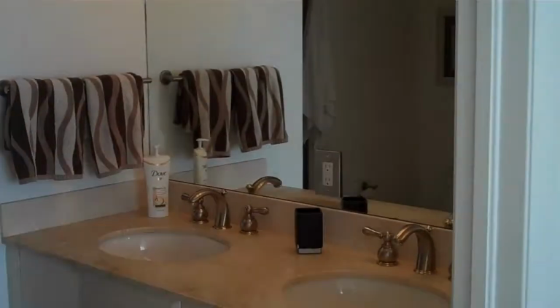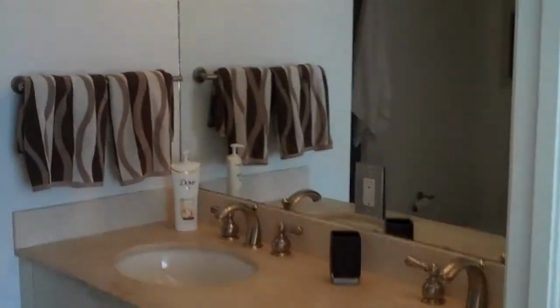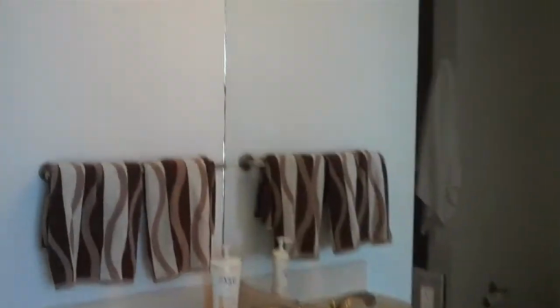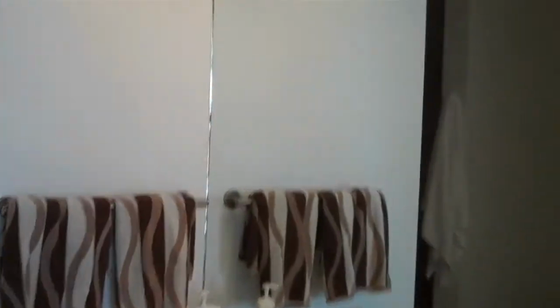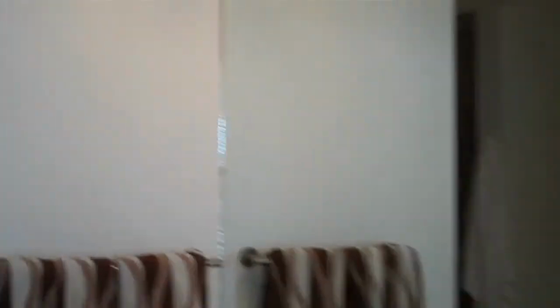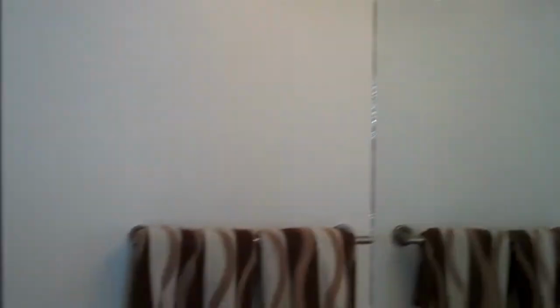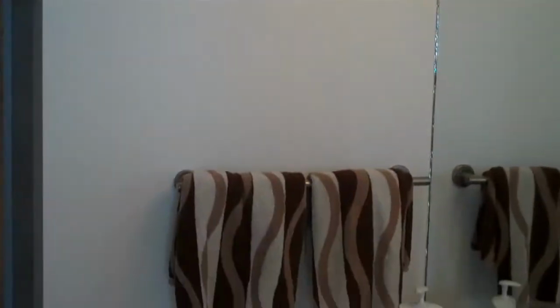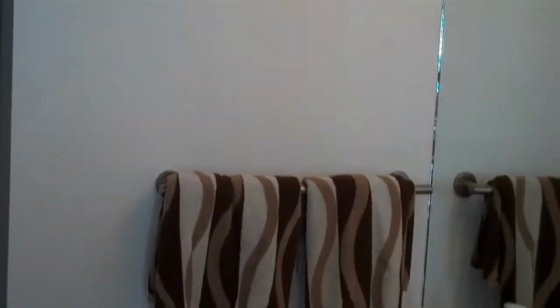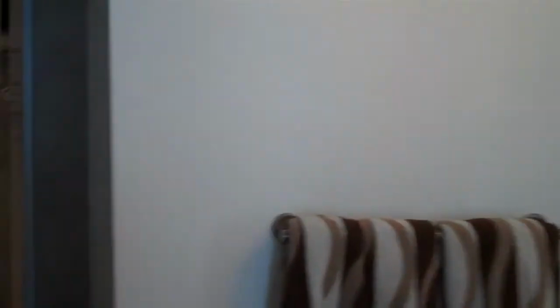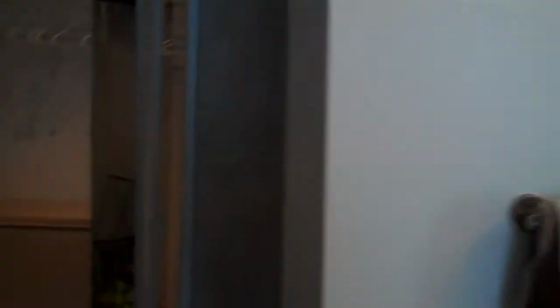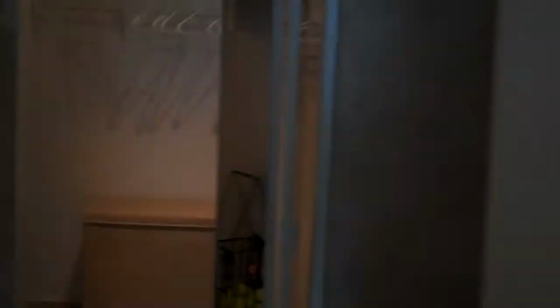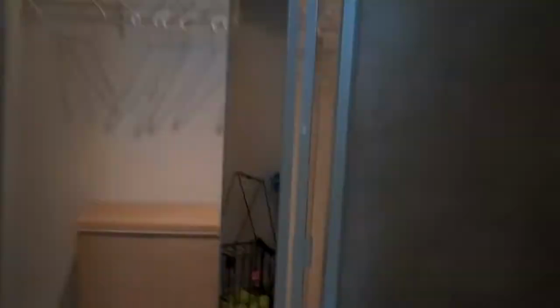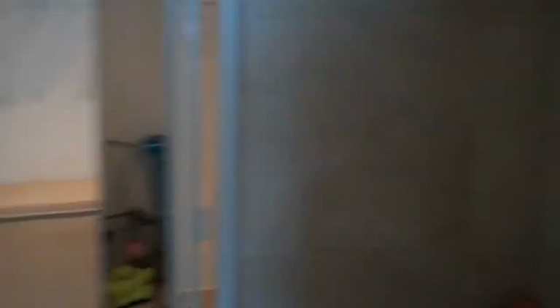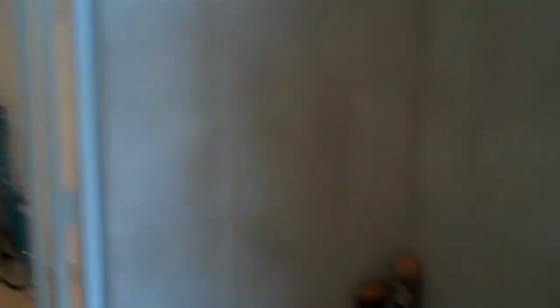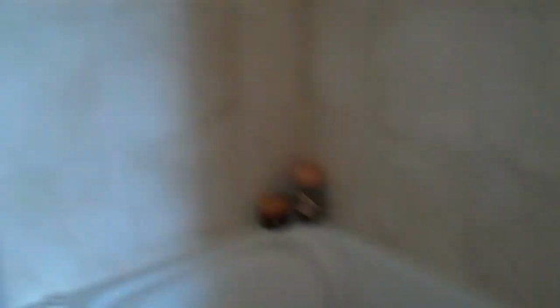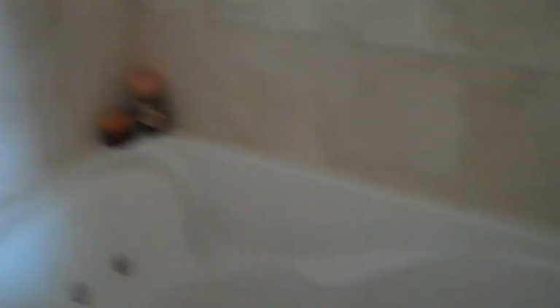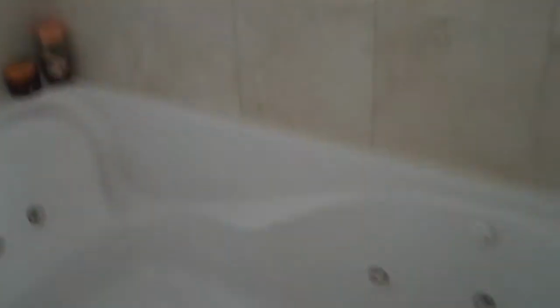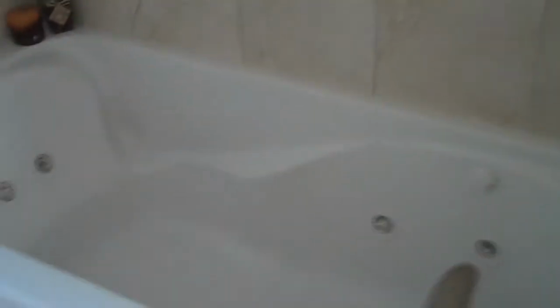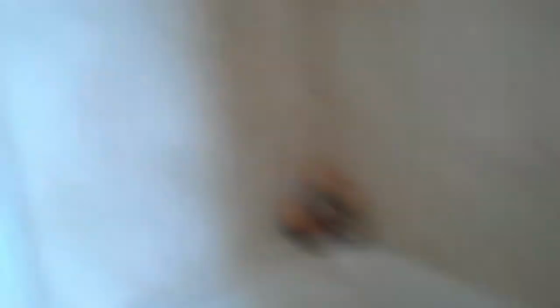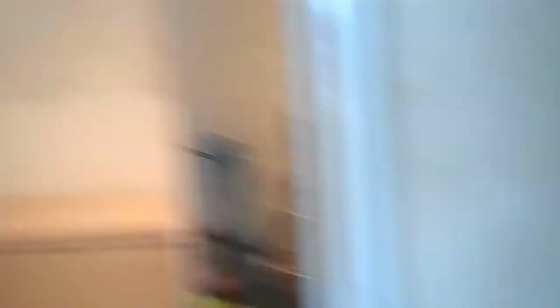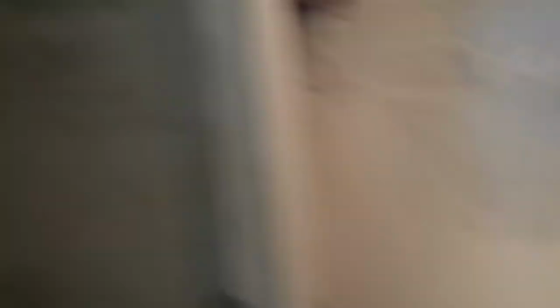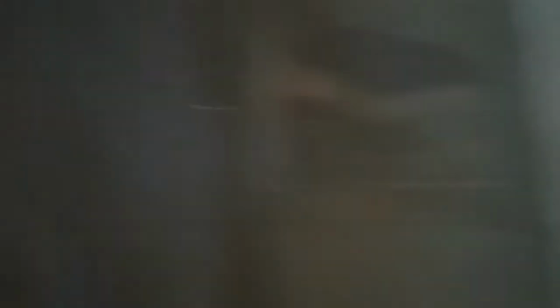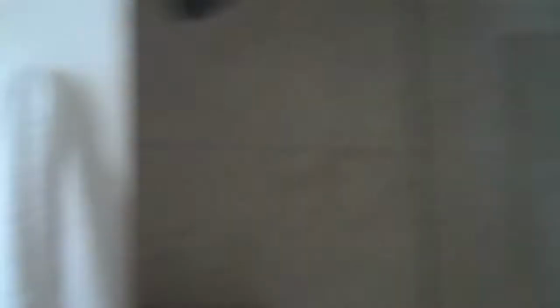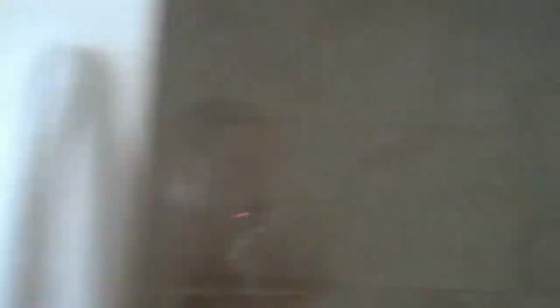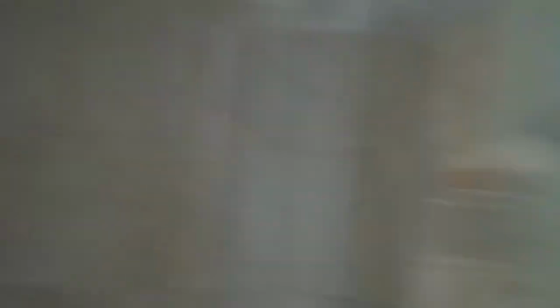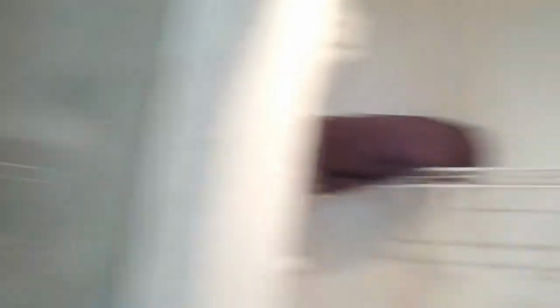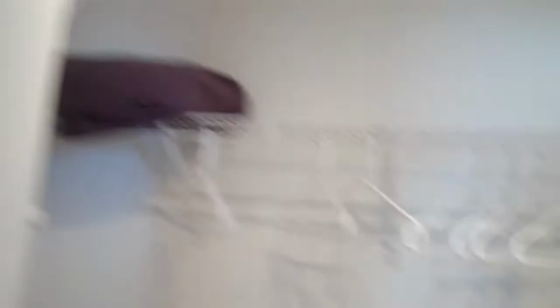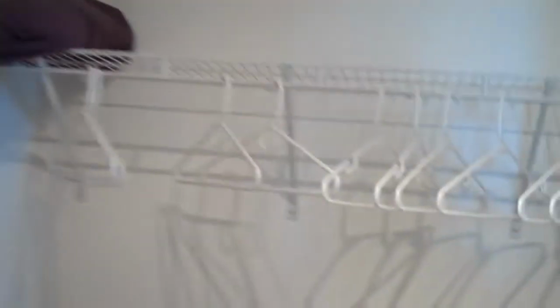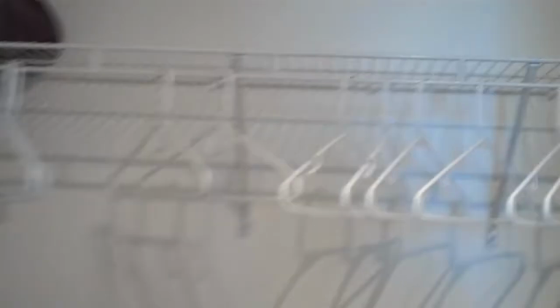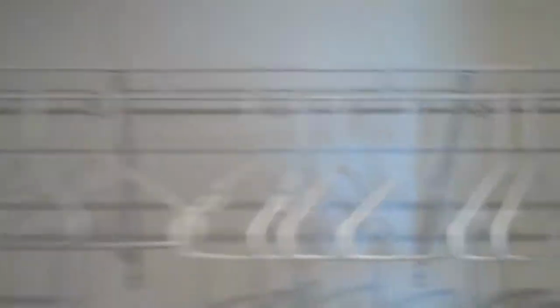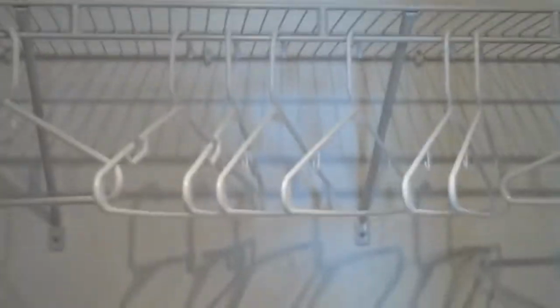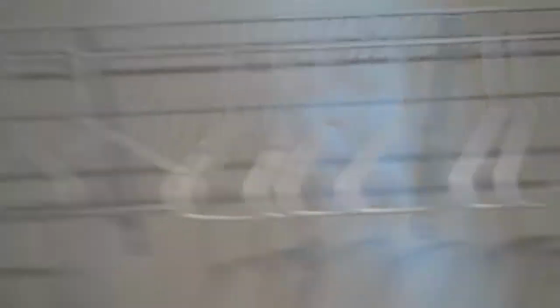Here is the room with a tub and shower, and a closet.